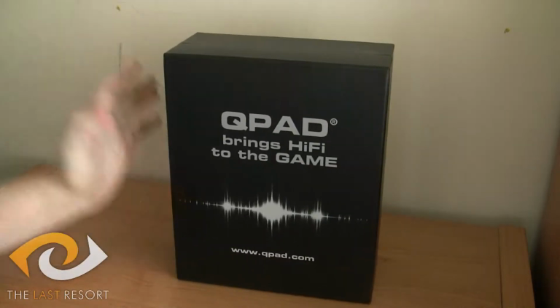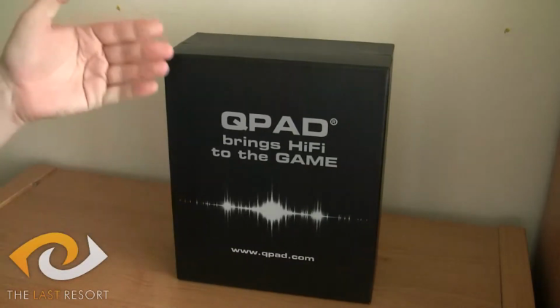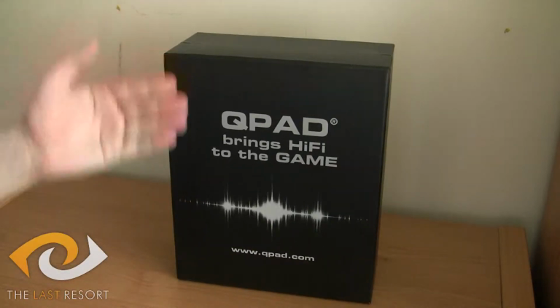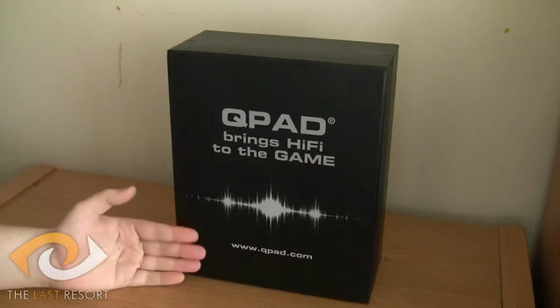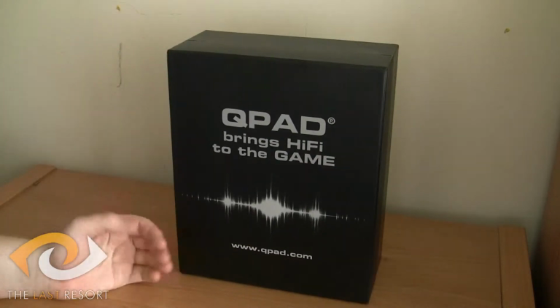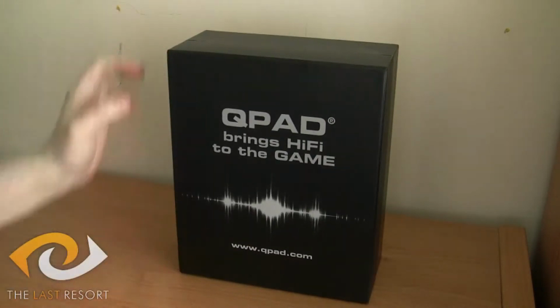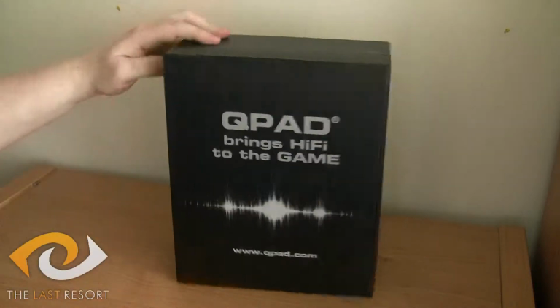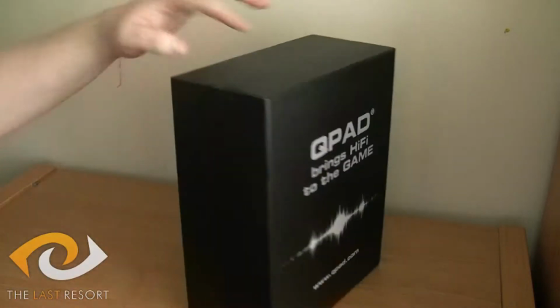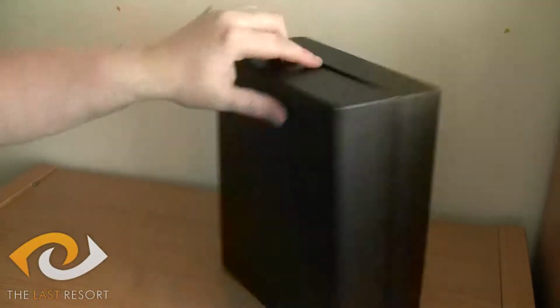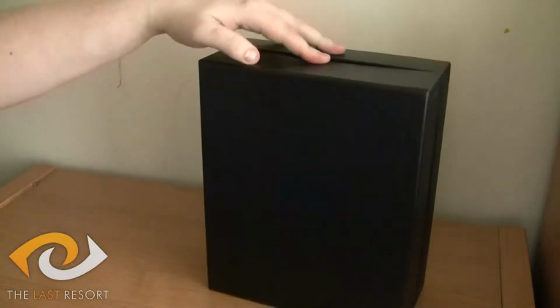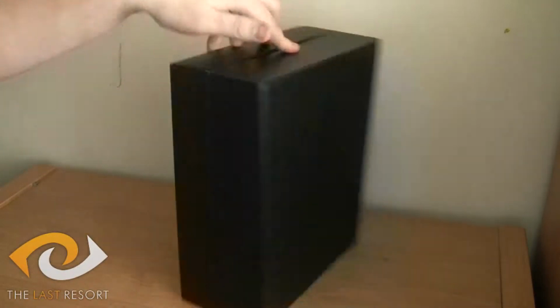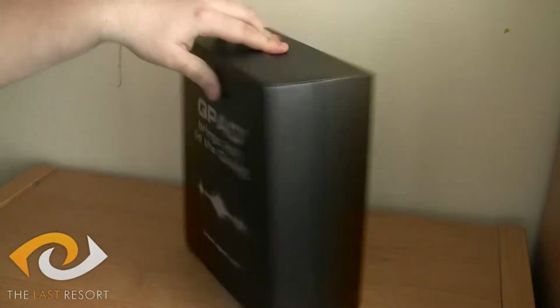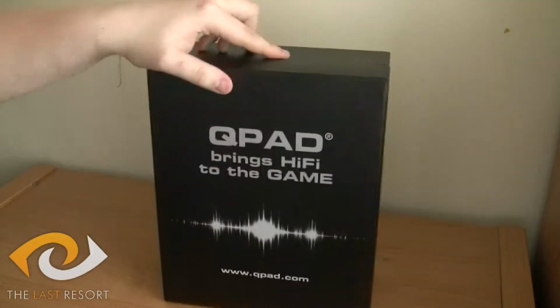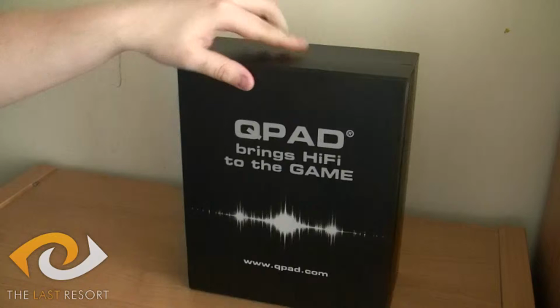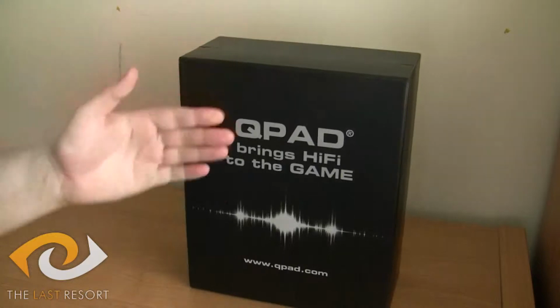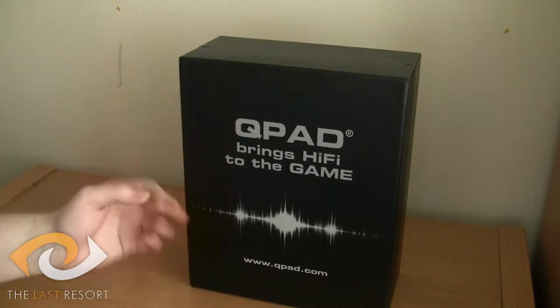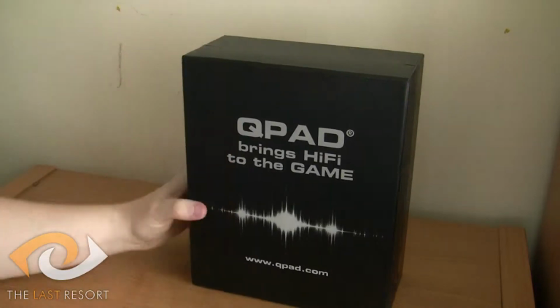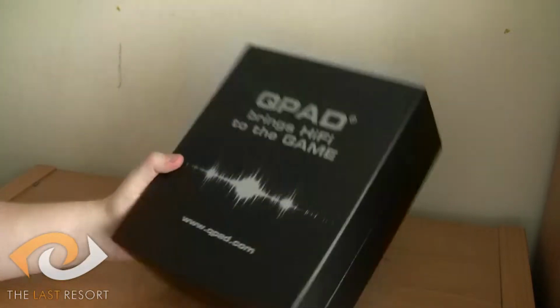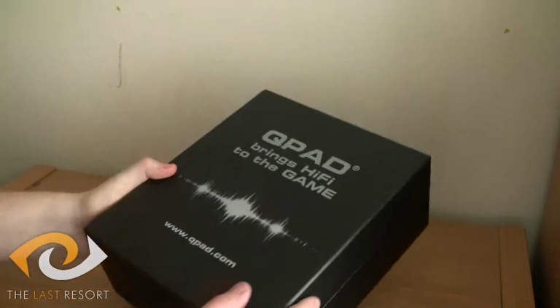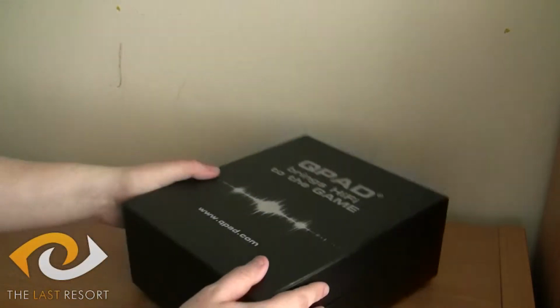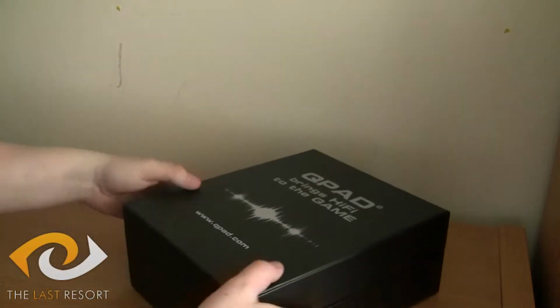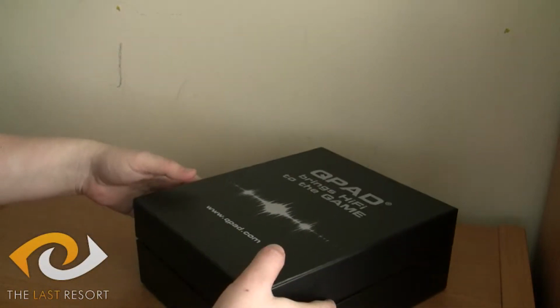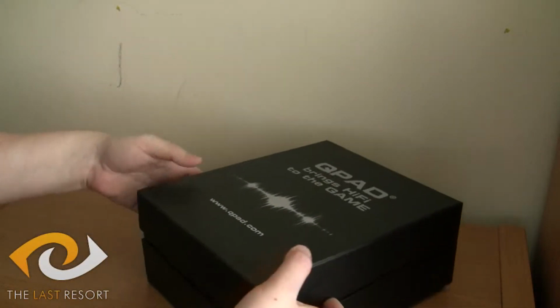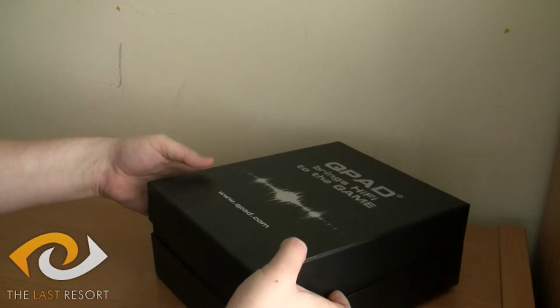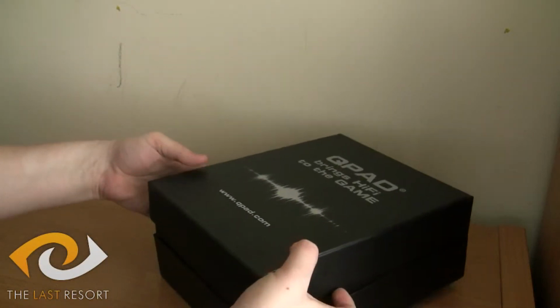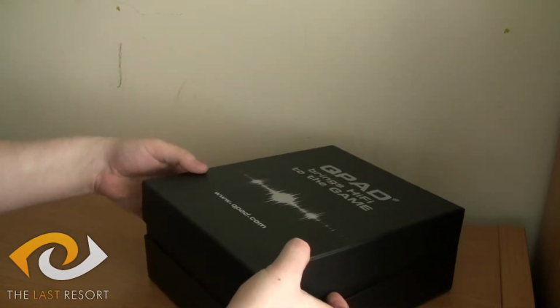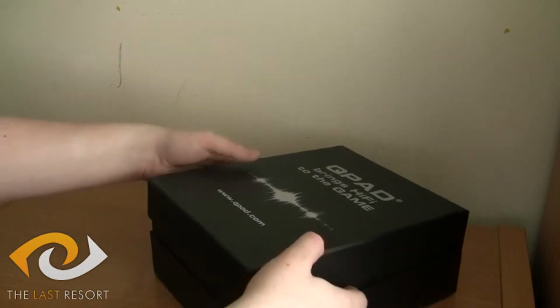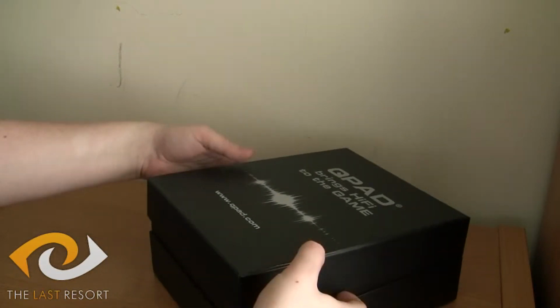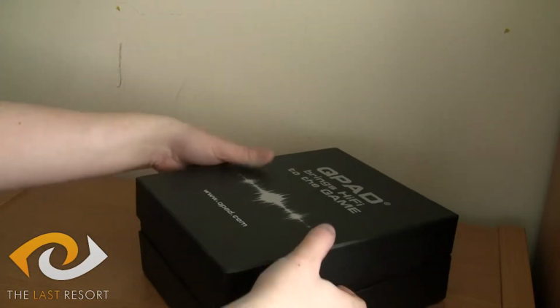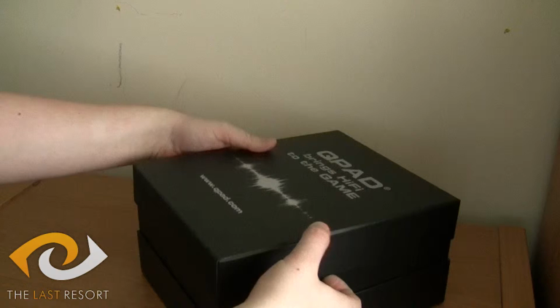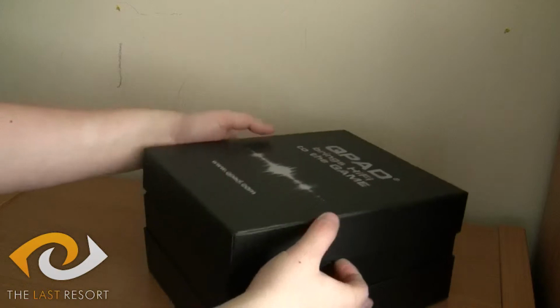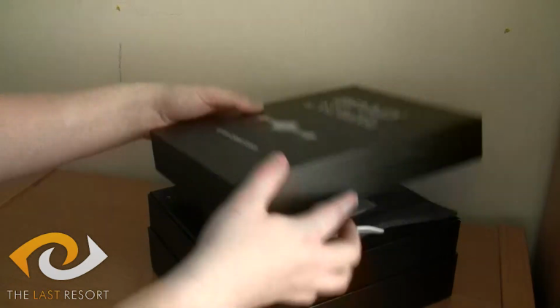There we go. You end up with this — a nice little sleek design. Nothing around the edges, but it just looks nice. It's not necessary, but it's actually protection as well during delivery.